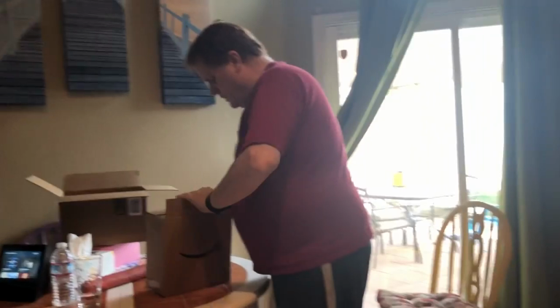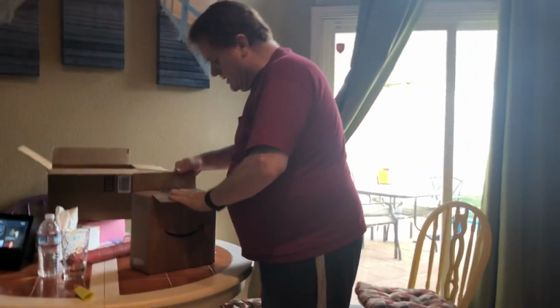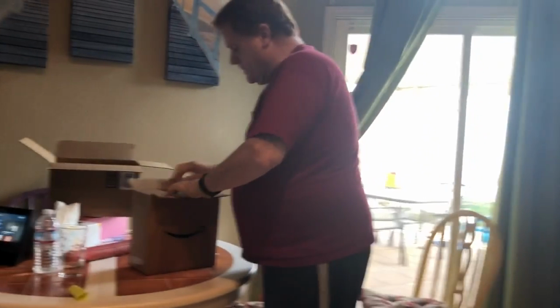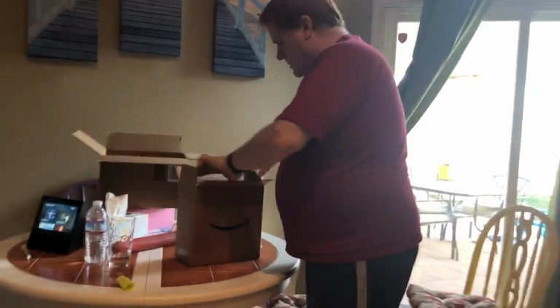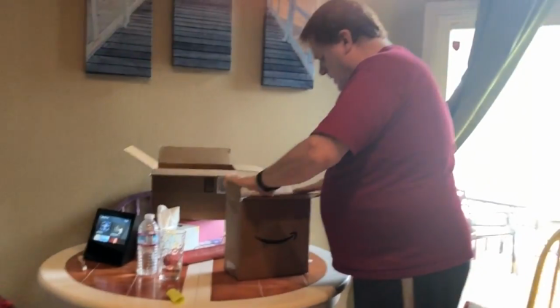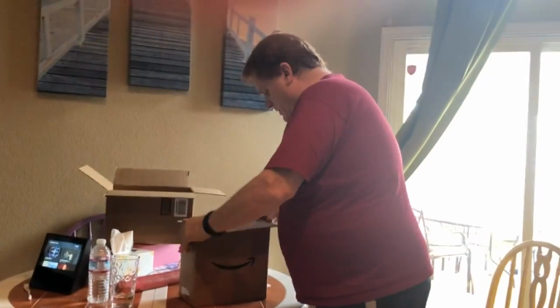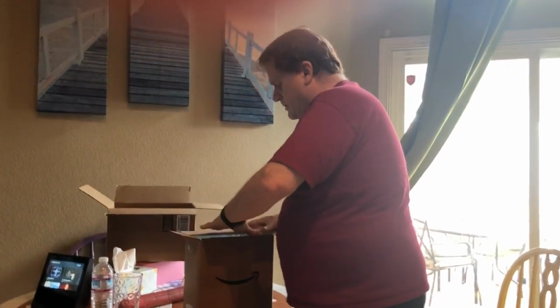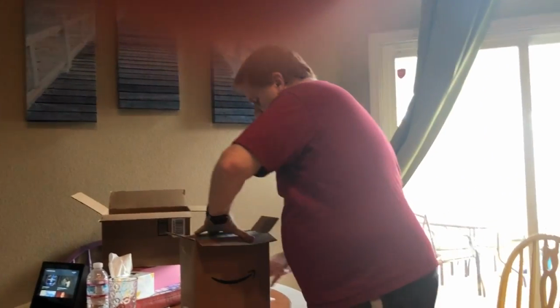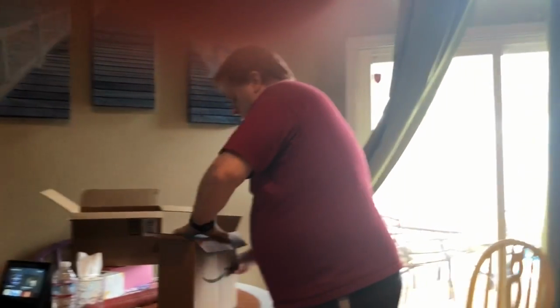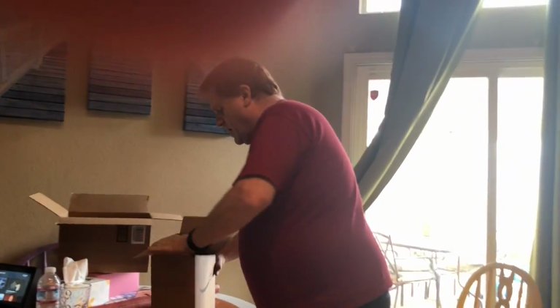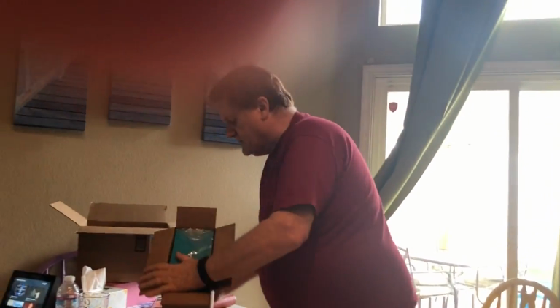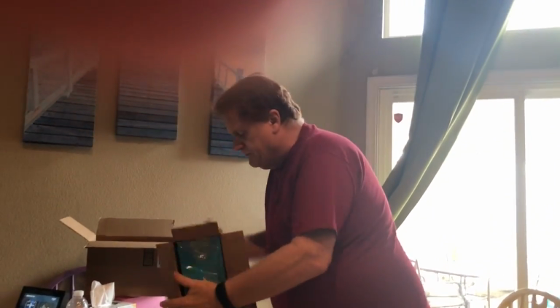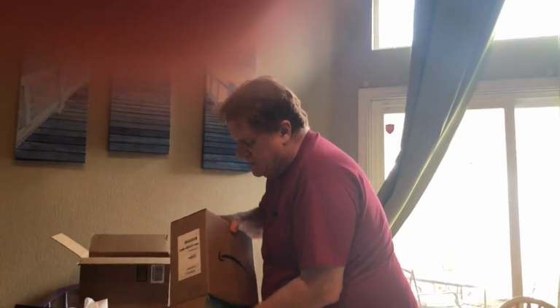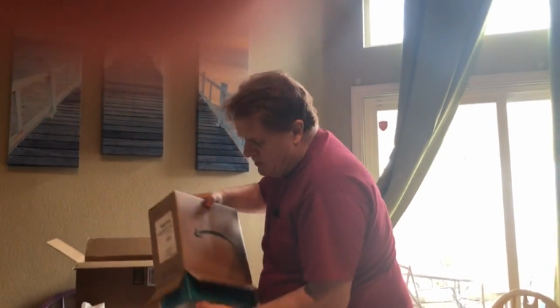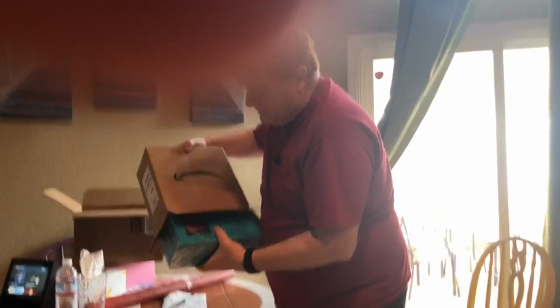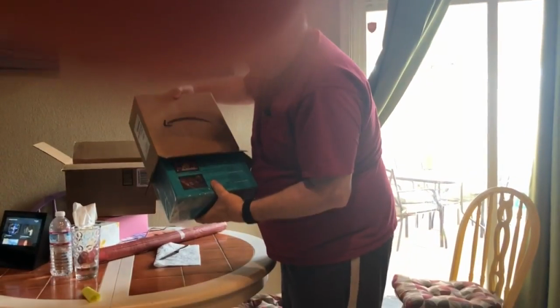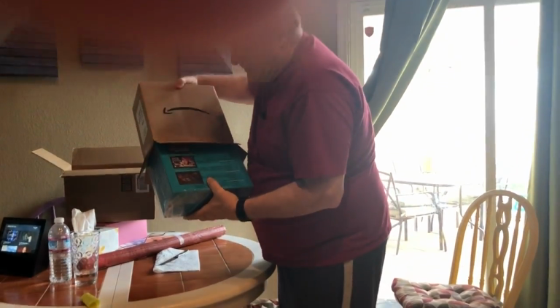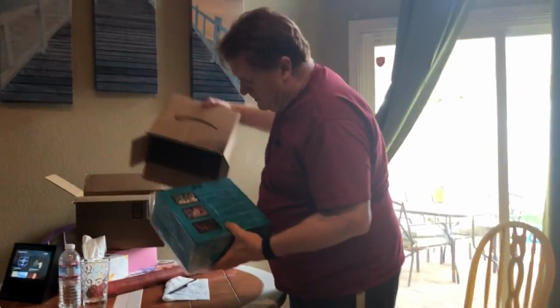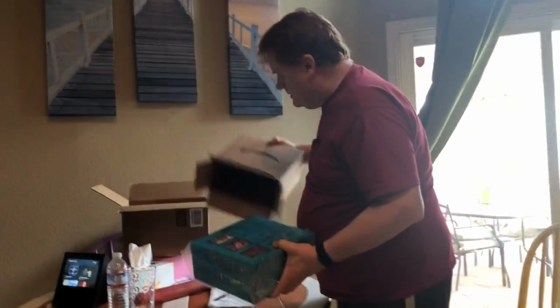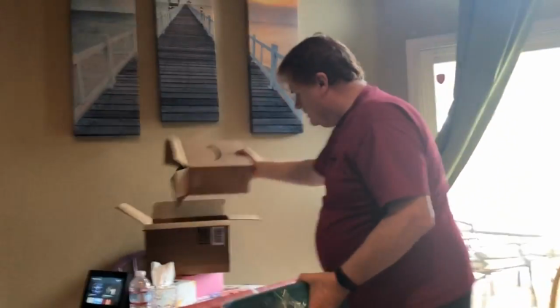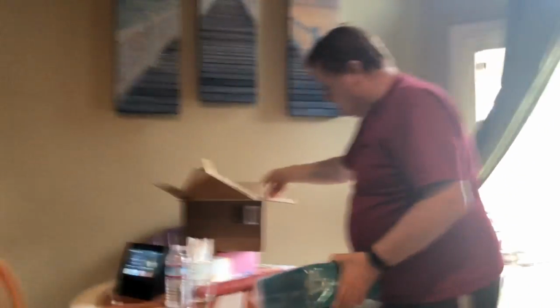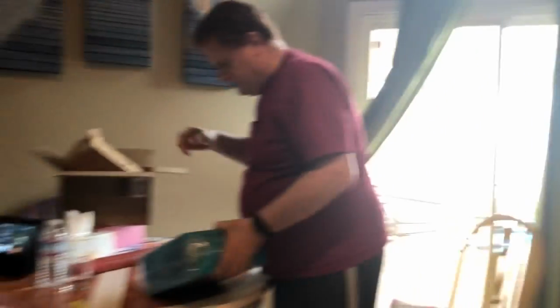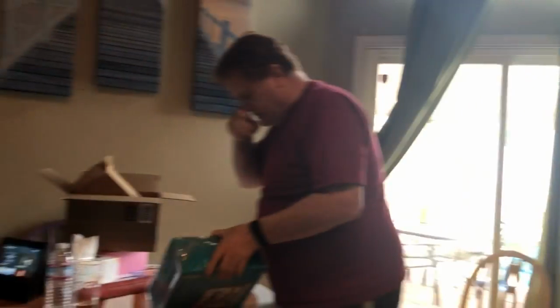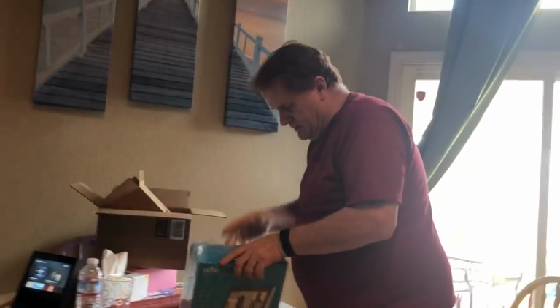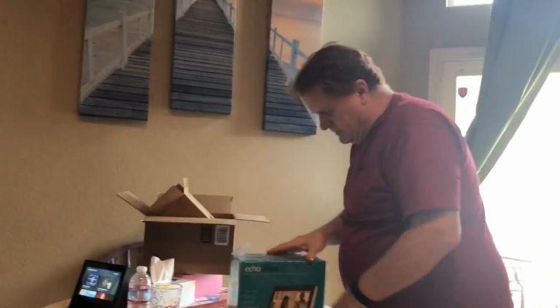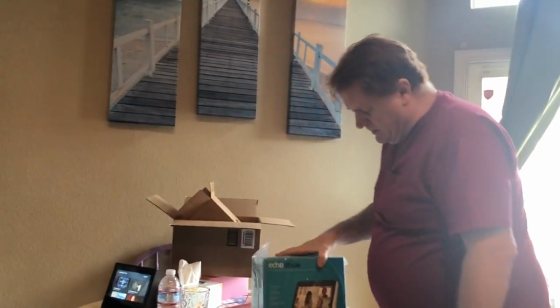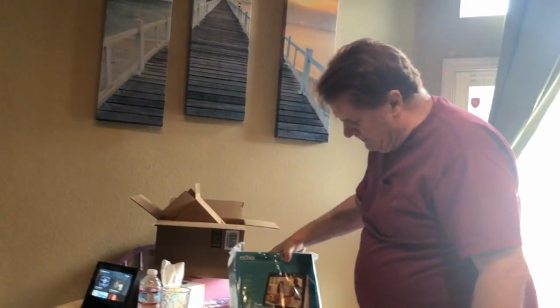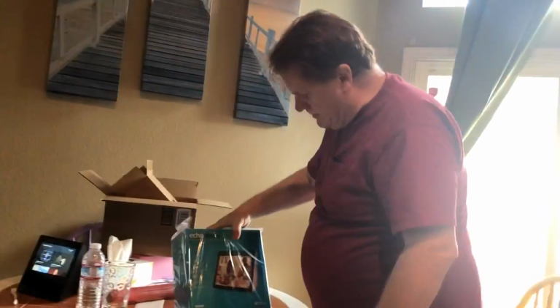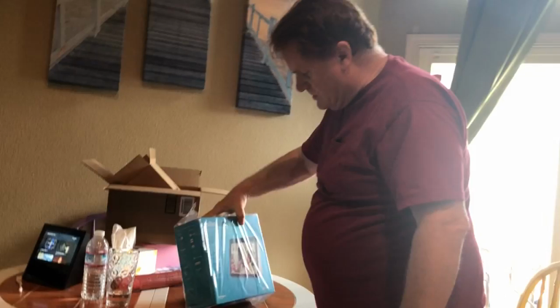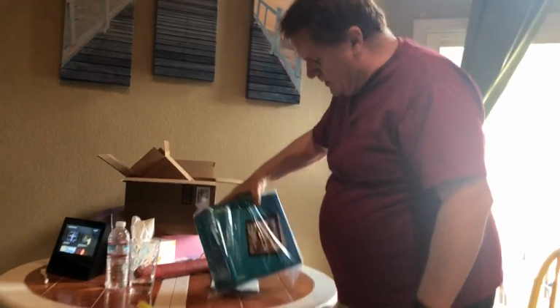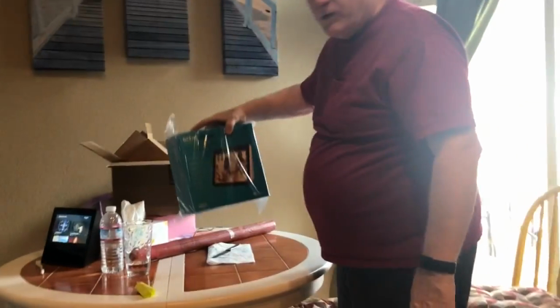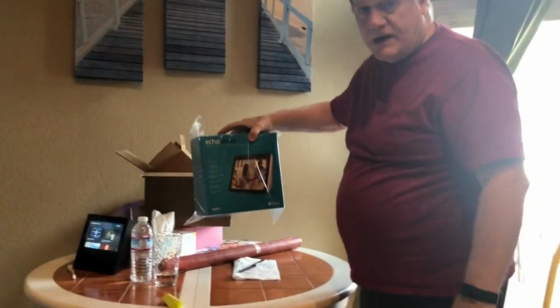I'll tear it up as I'm unboxing it. And then there's a box in the box in the box — seriously, here we go. There's a box in the box in the box in the box. All right, here it is. We got the white one this time.